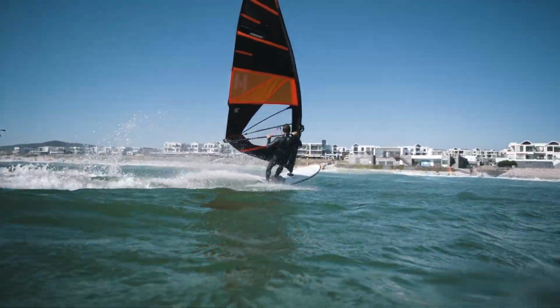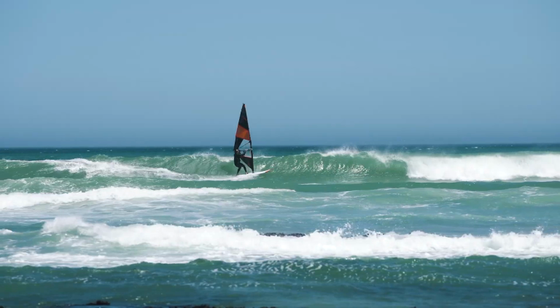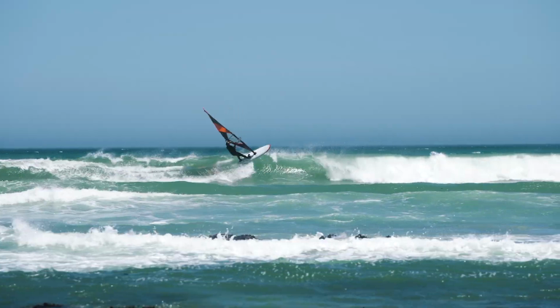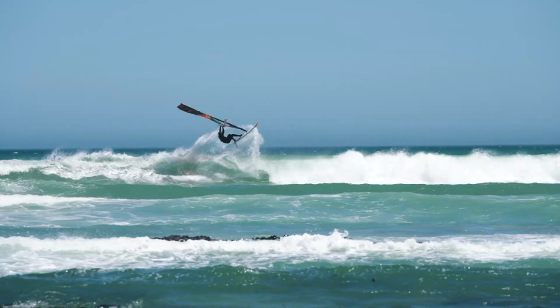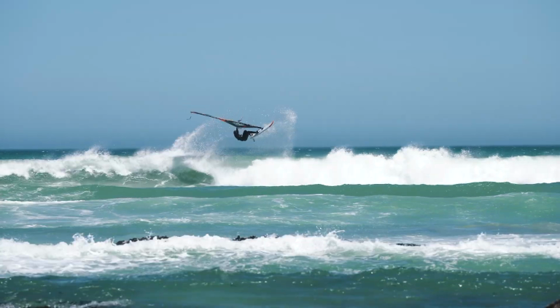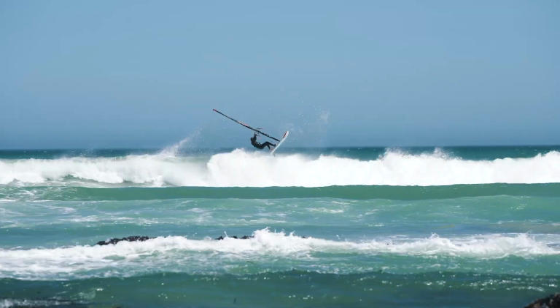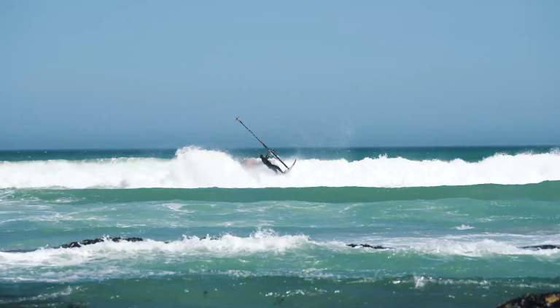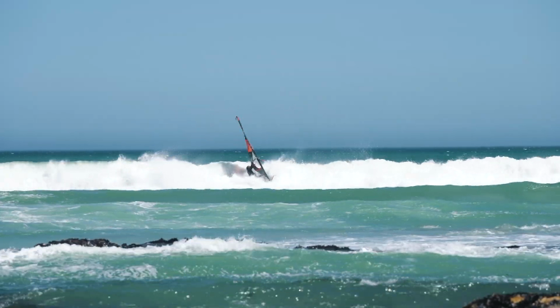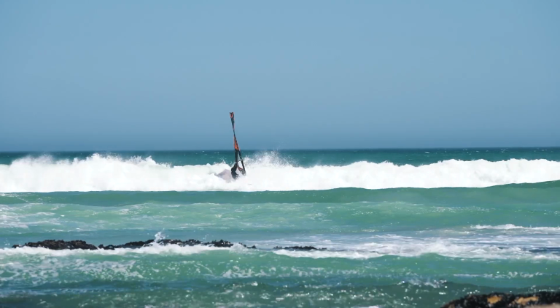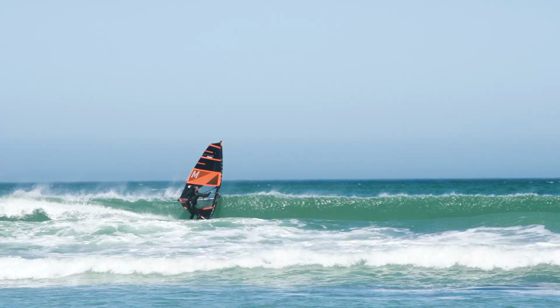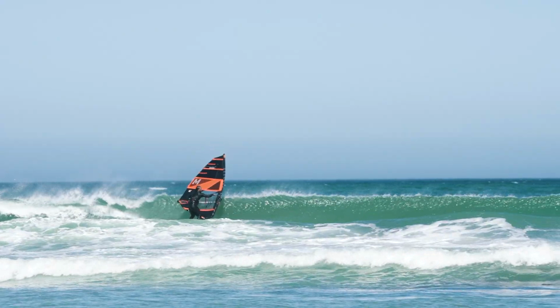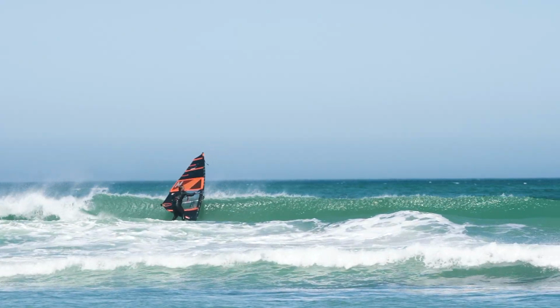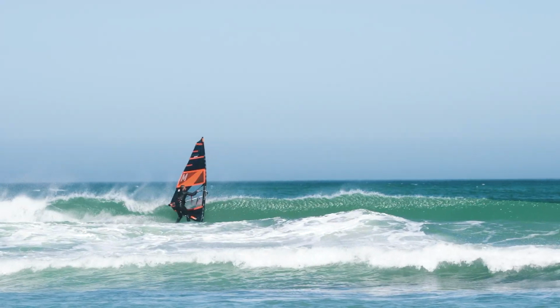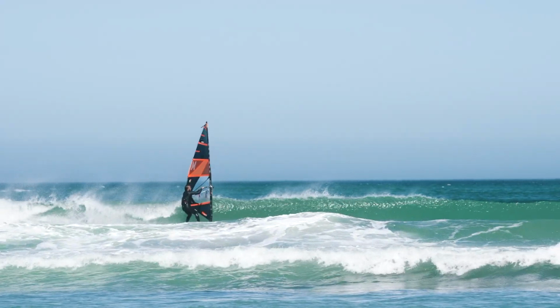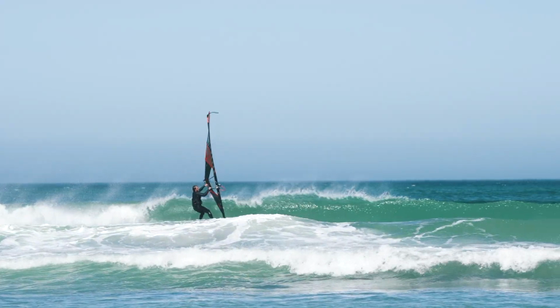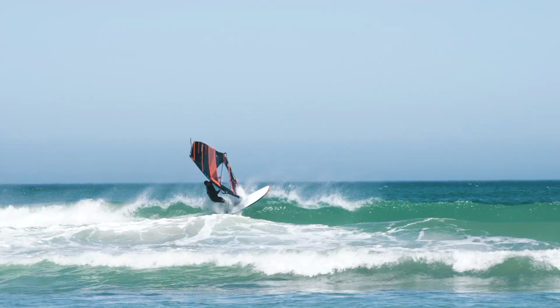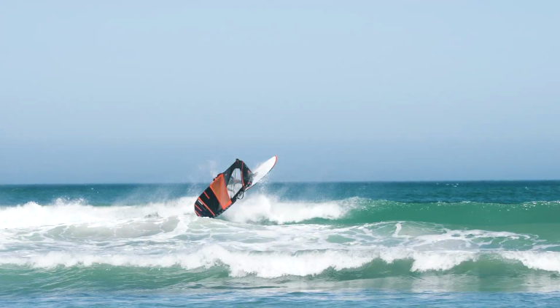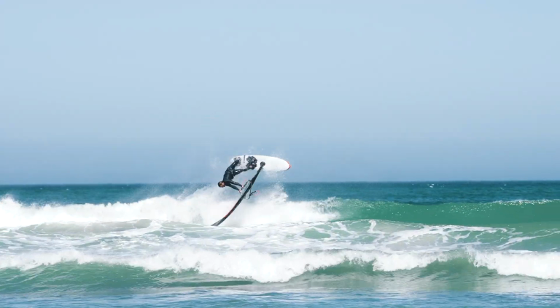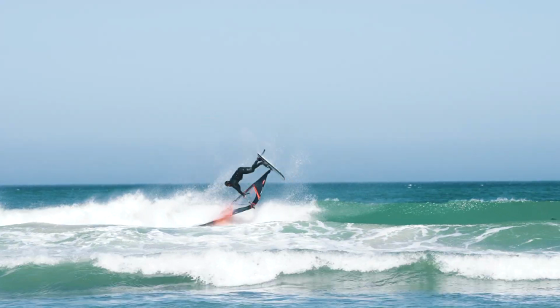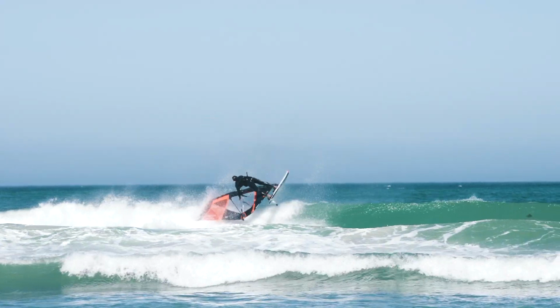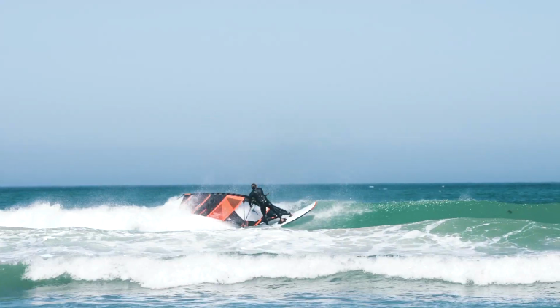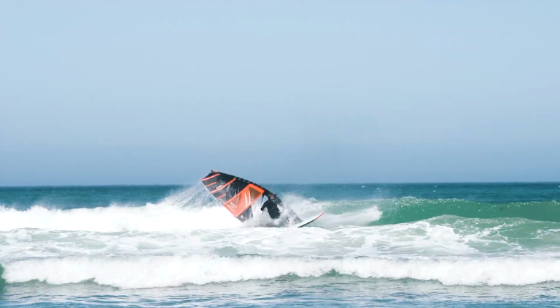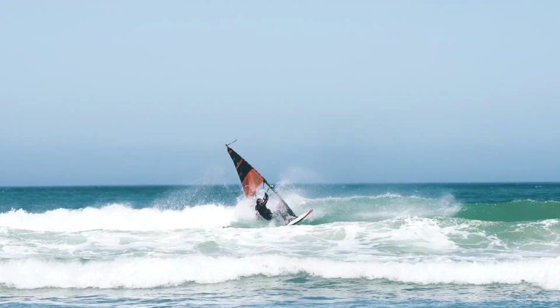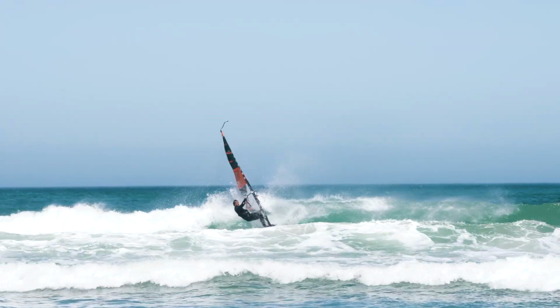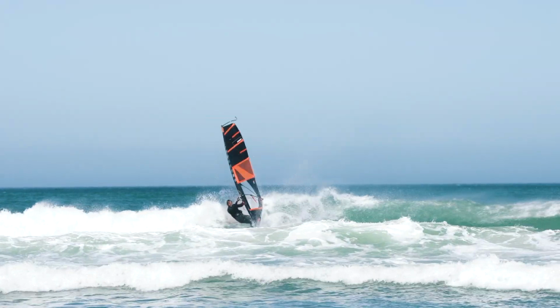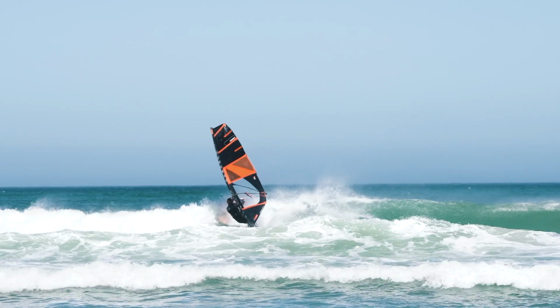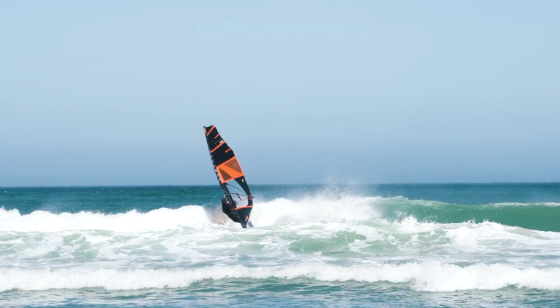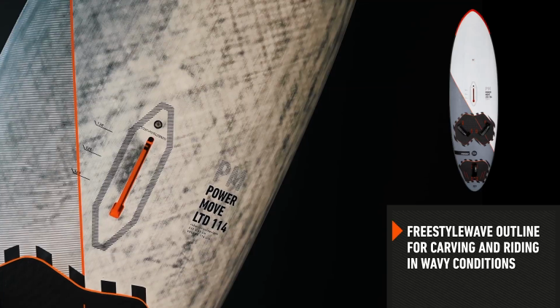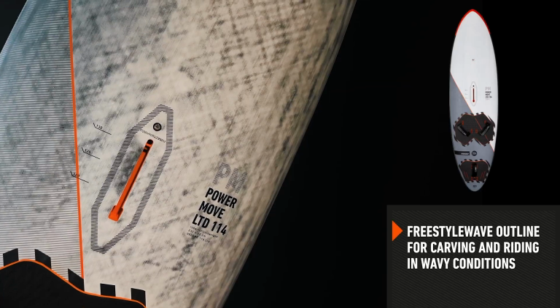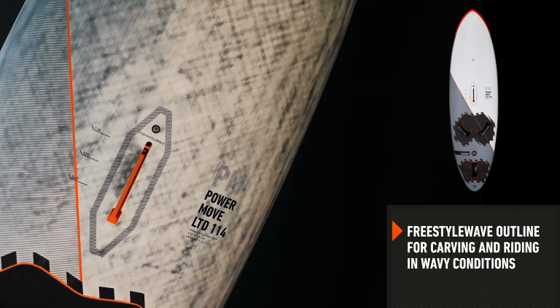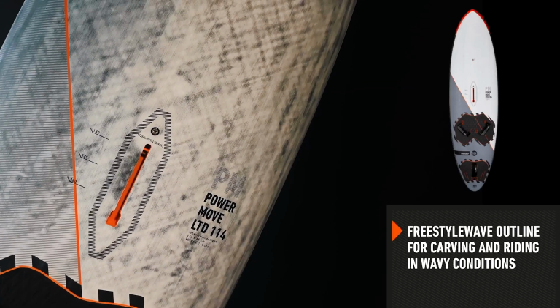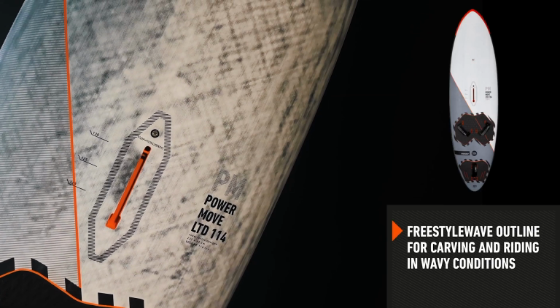Once you get into wavy conditions, its surf-like outline and choice of tri-fins make it very maneuverable, fun to turn and exciting to jump with.